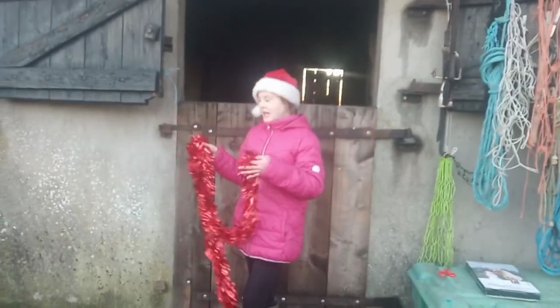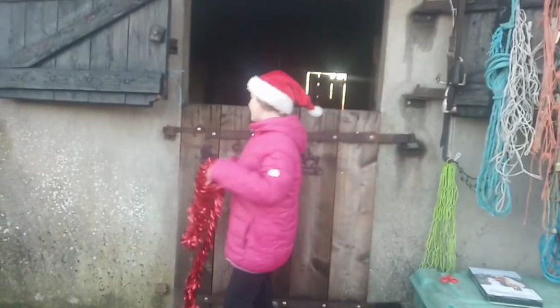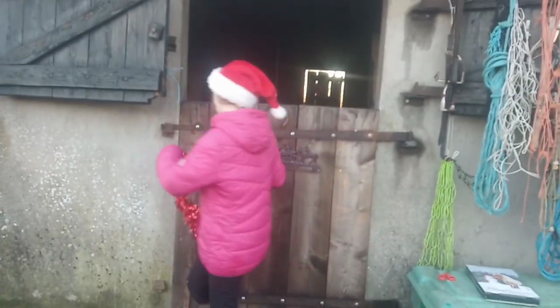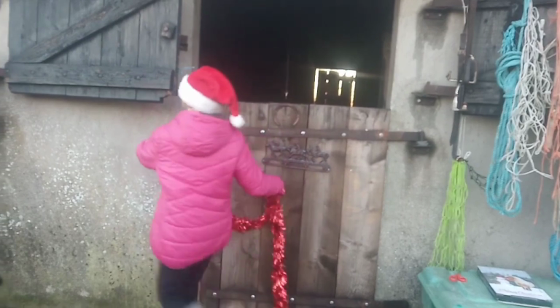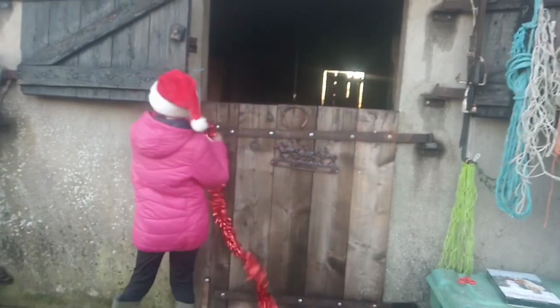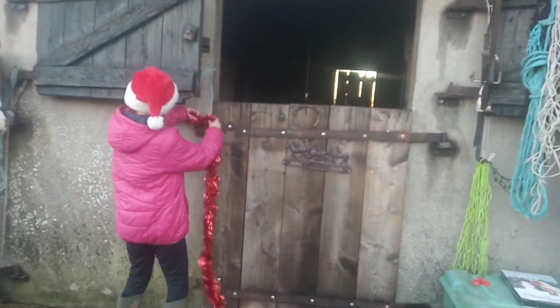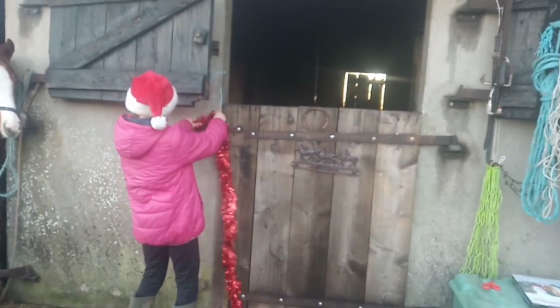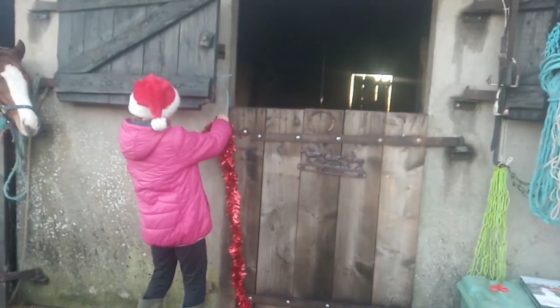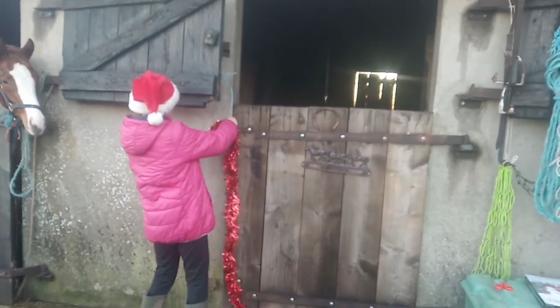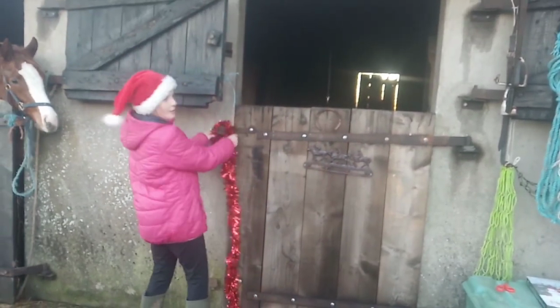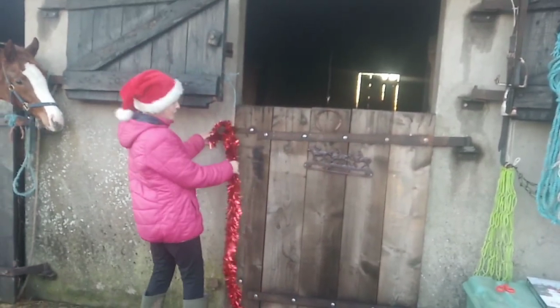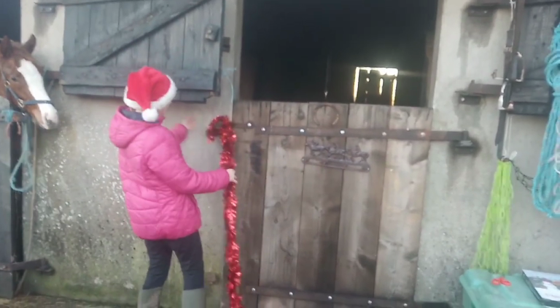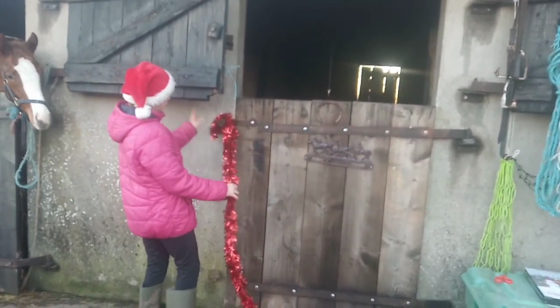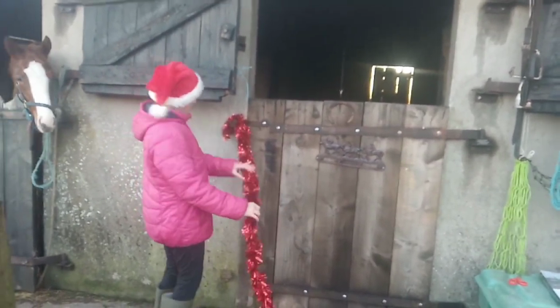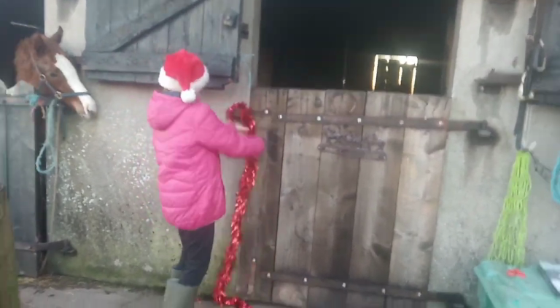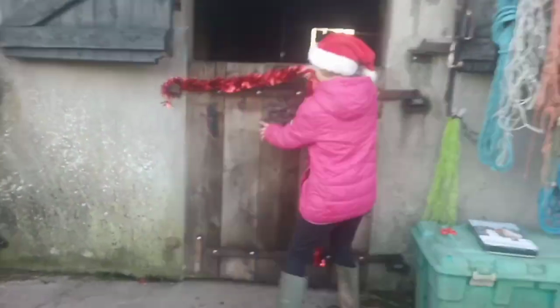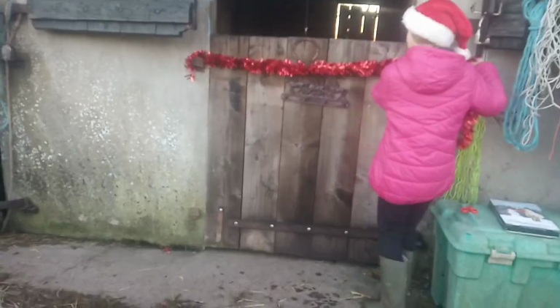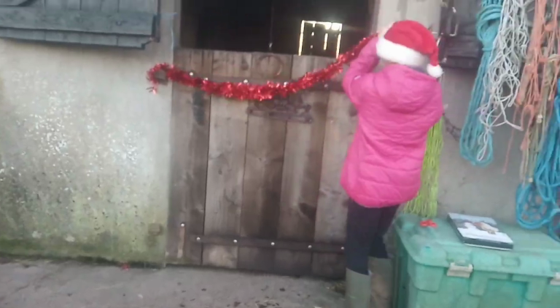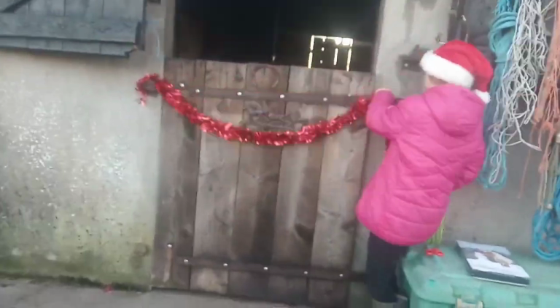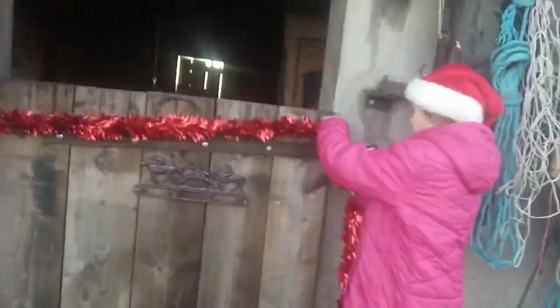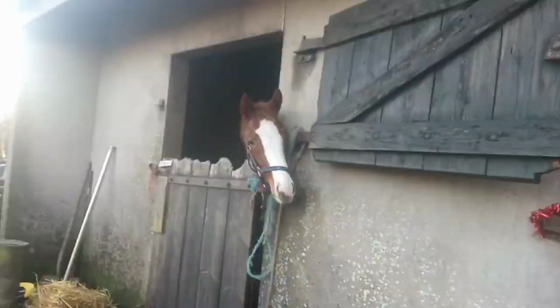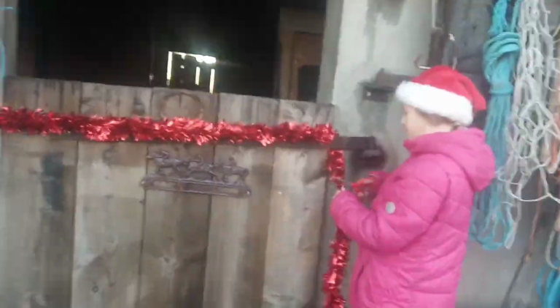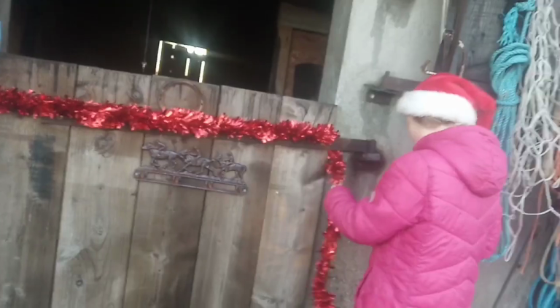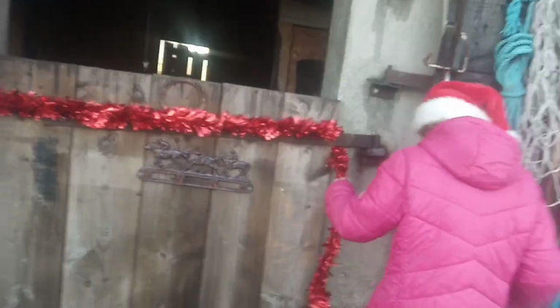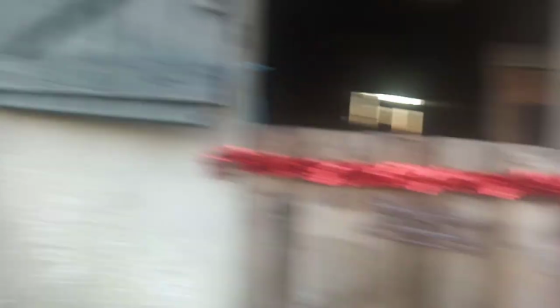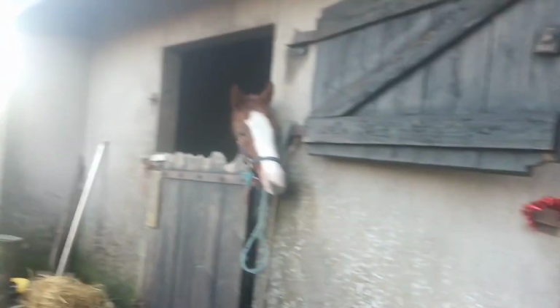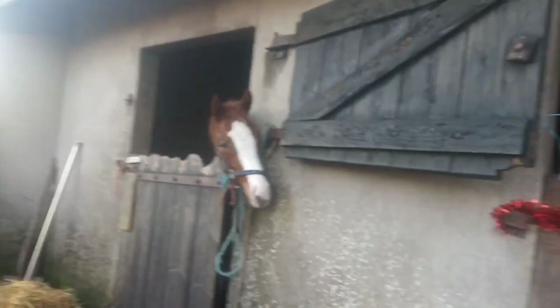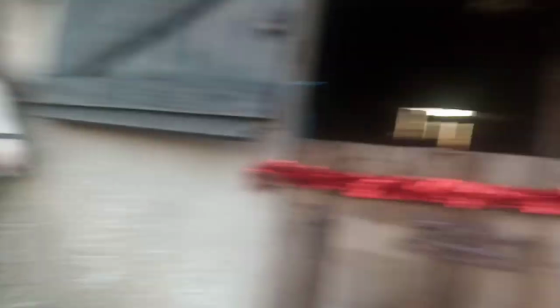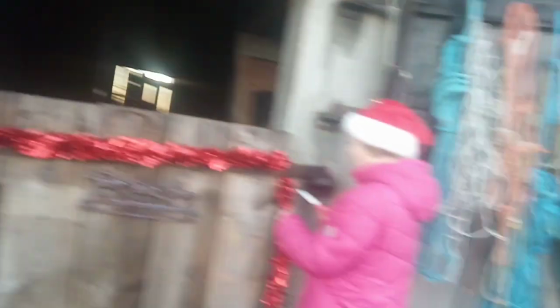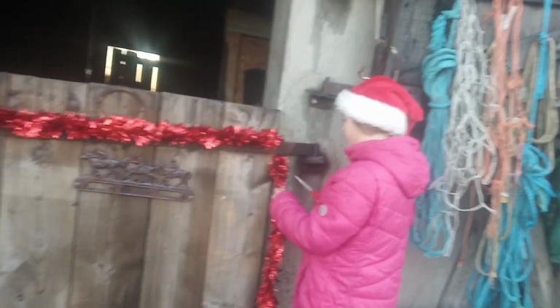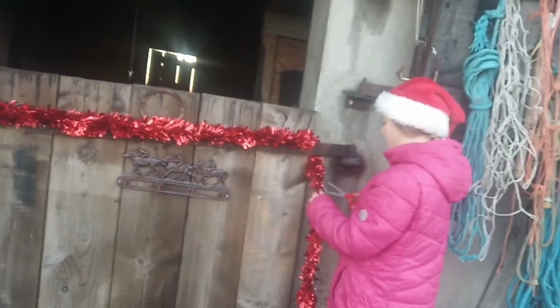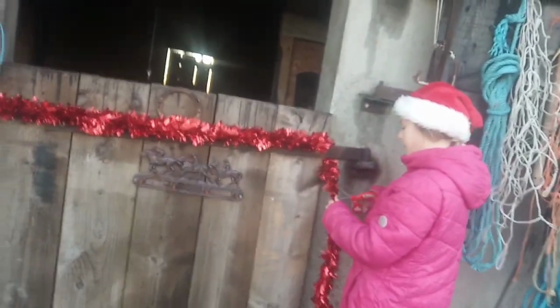I'm gonna maybe put it like here — I will have to open the stable door. Now I'm gonna cut this bit off for April.